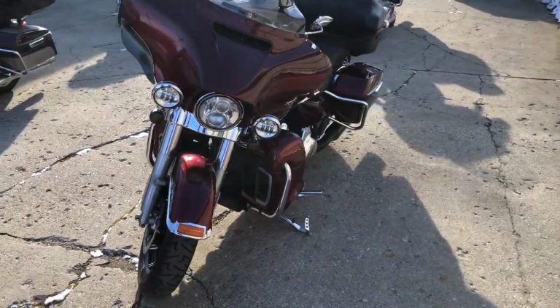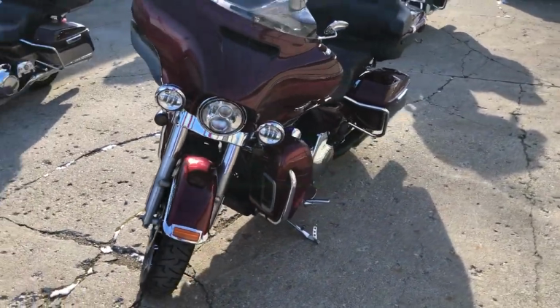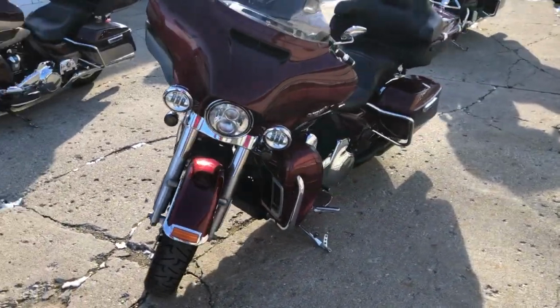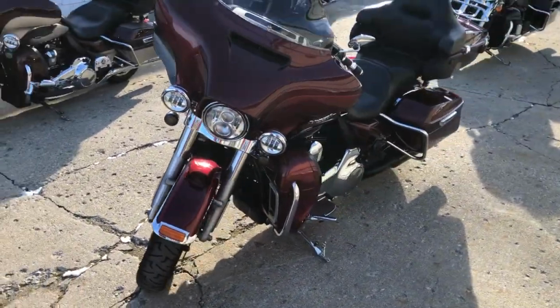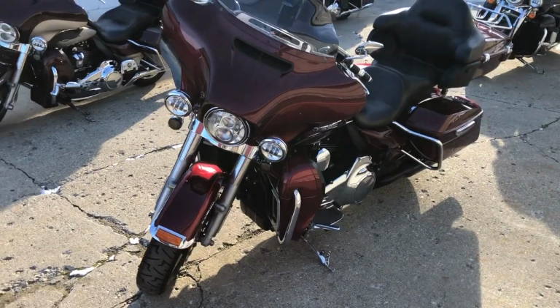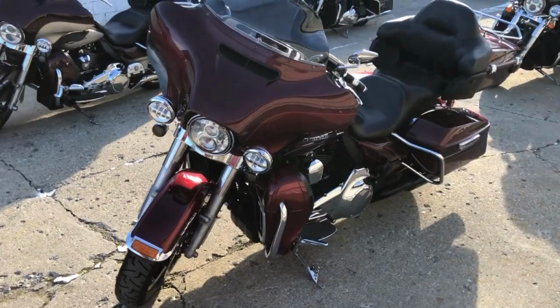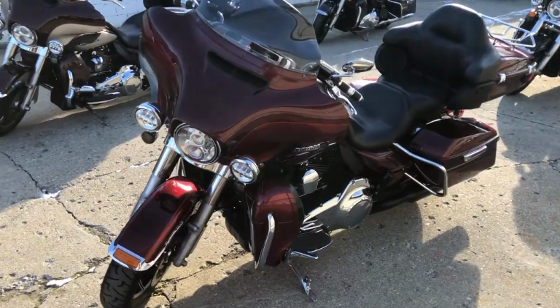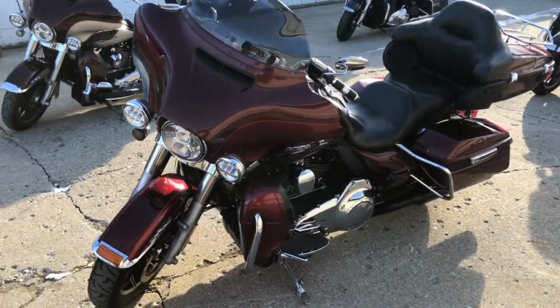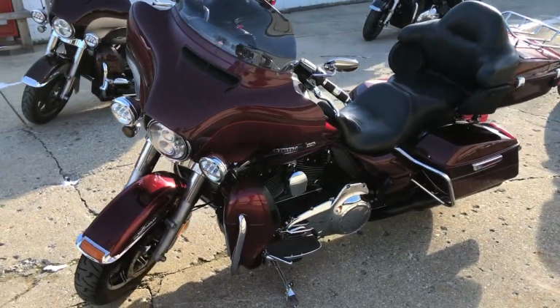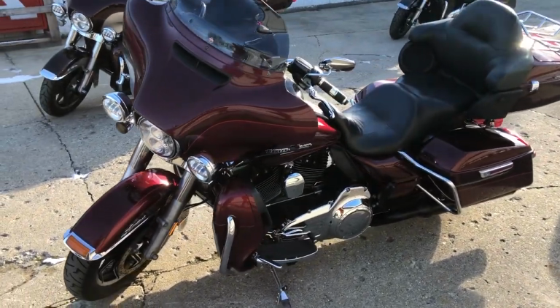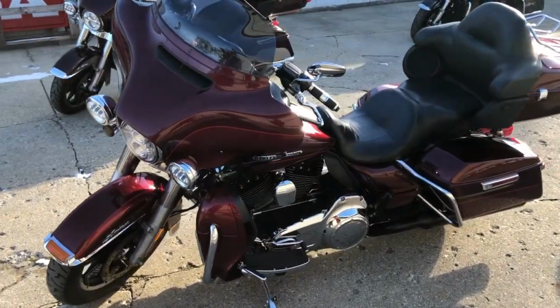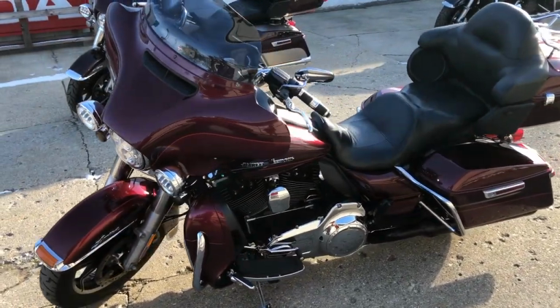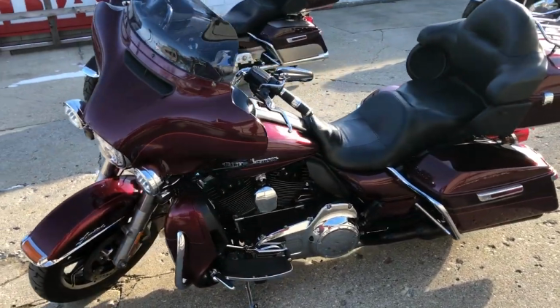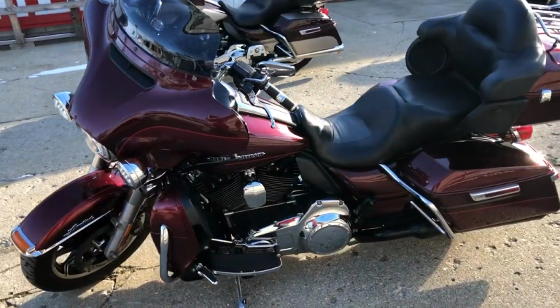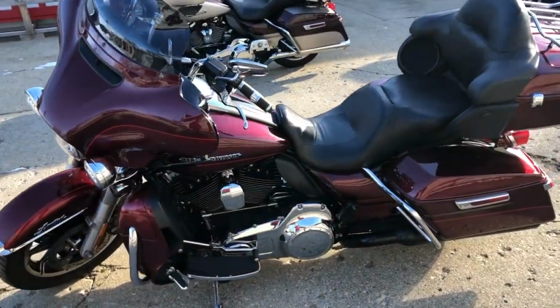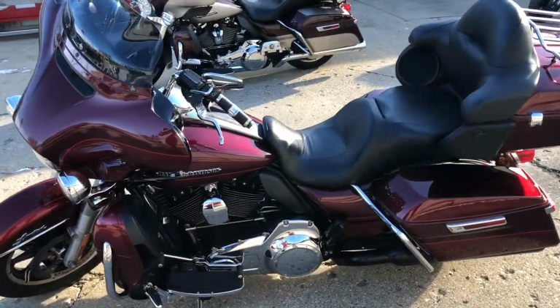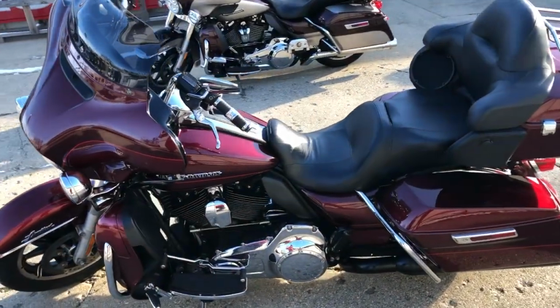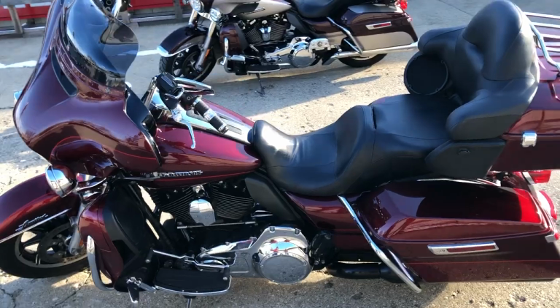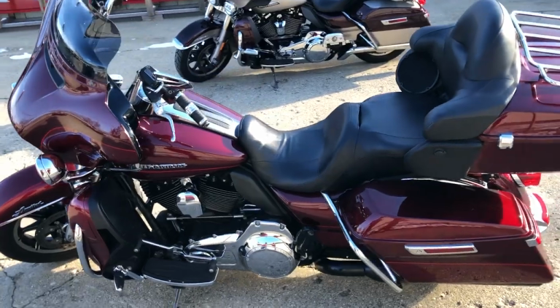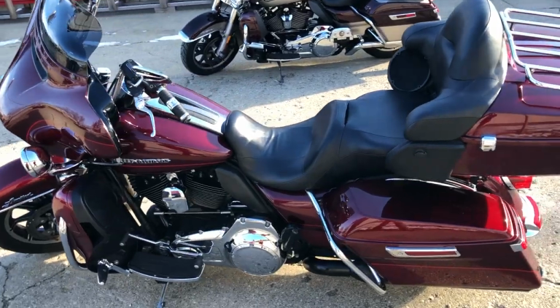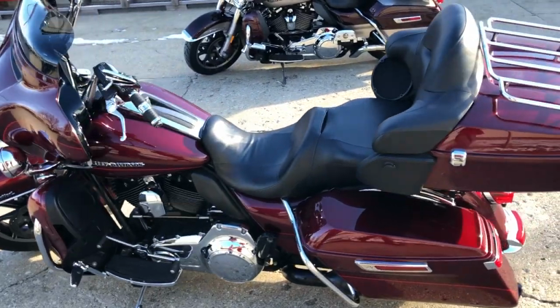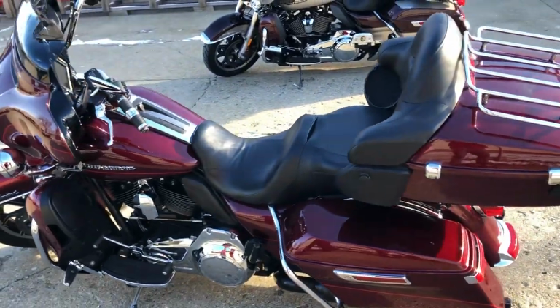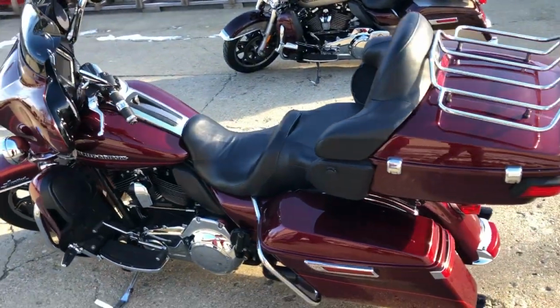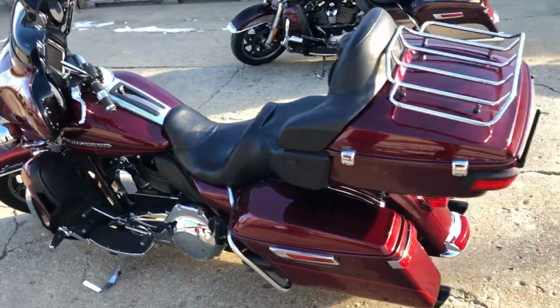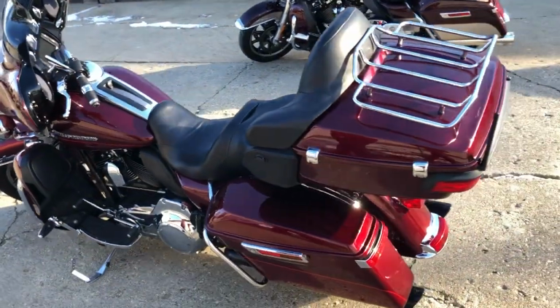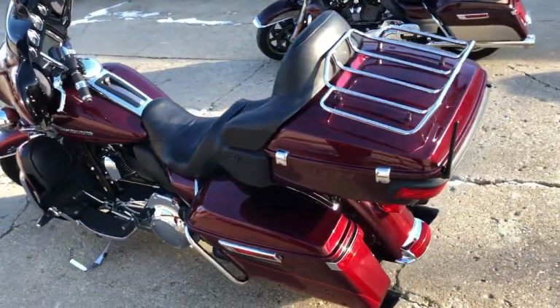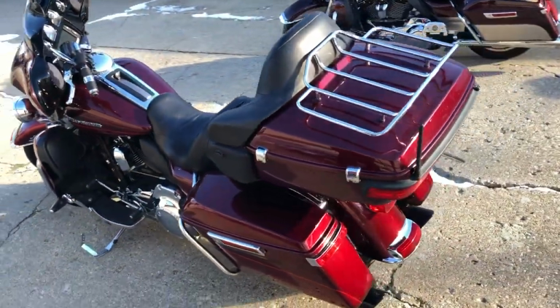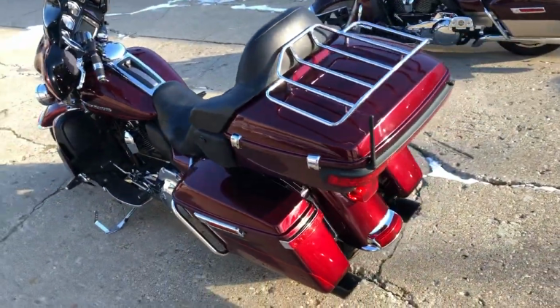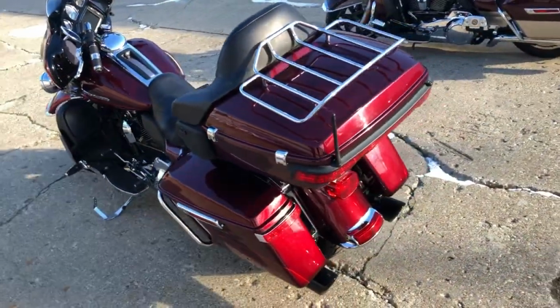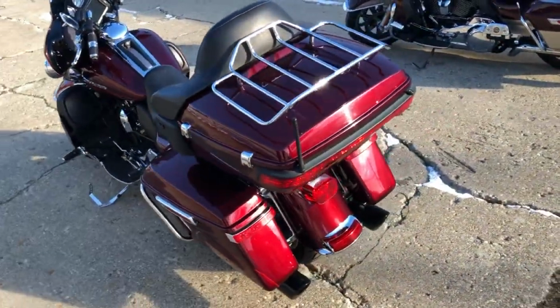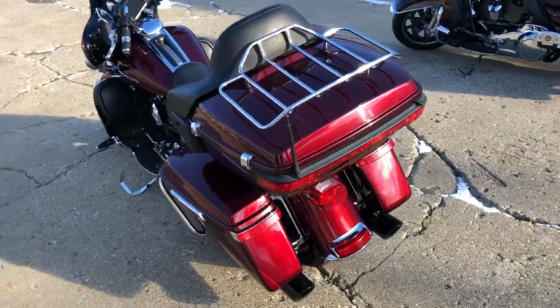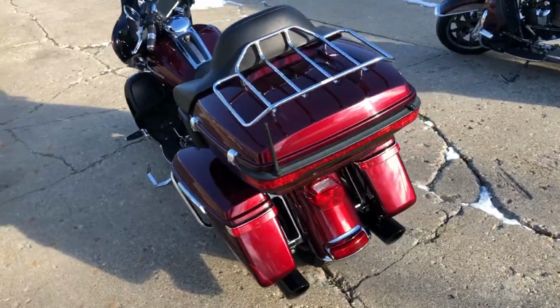Nice clean Harley with an oversized screen, navigation system, highway pegs, and a dual Cobra exhaust. It sounds great. It's a good looking bike, nice and clean — Mysterious Red Sunglow.